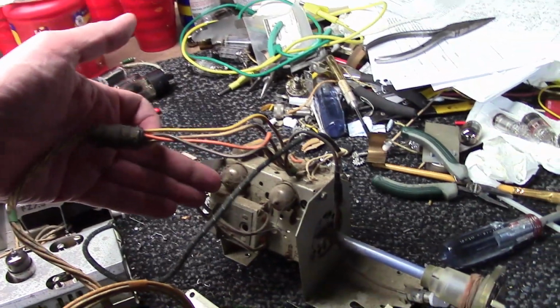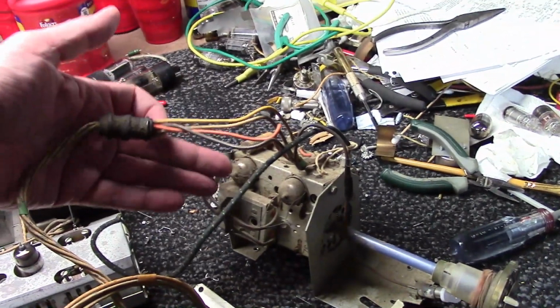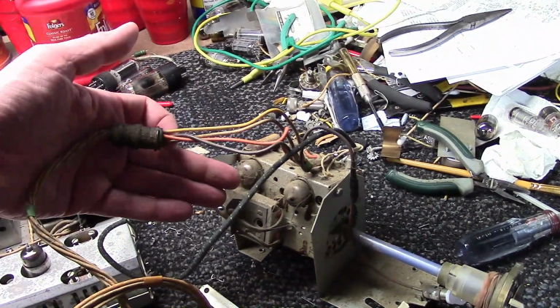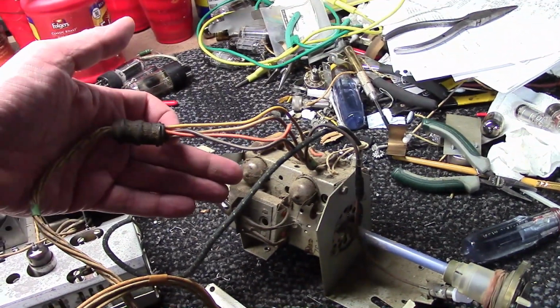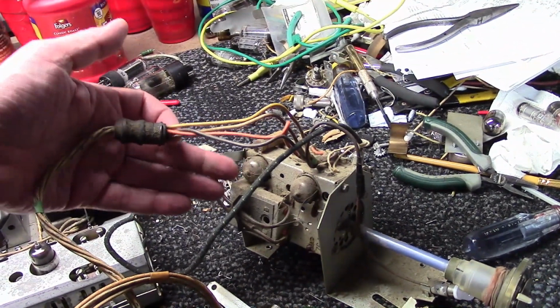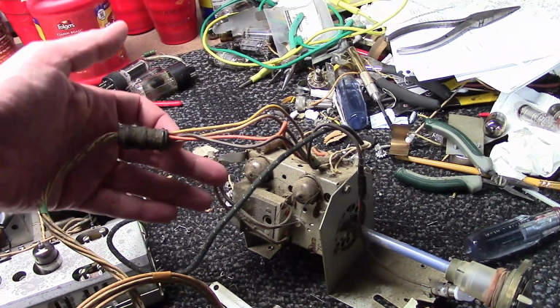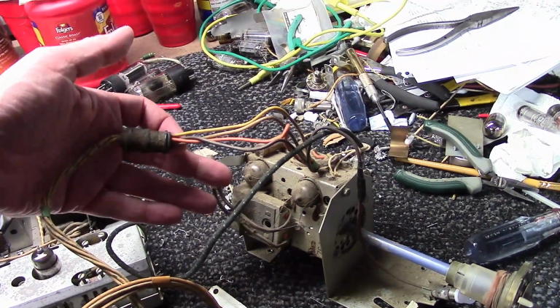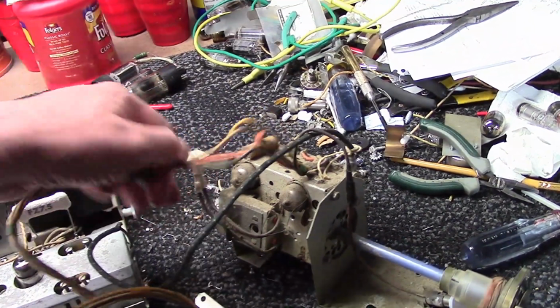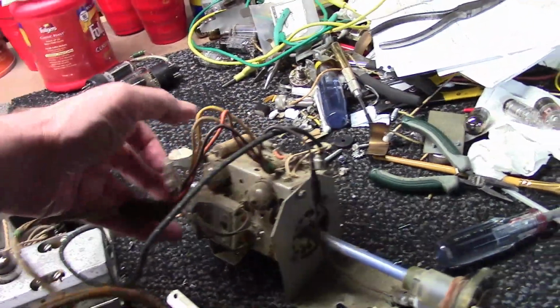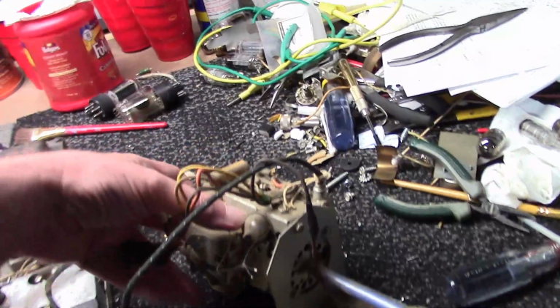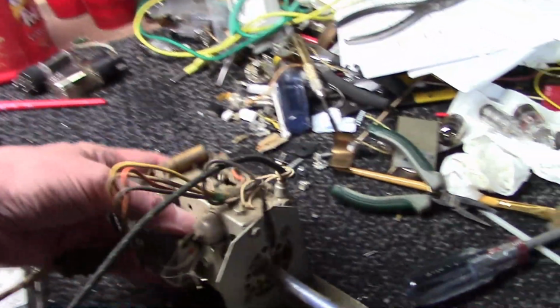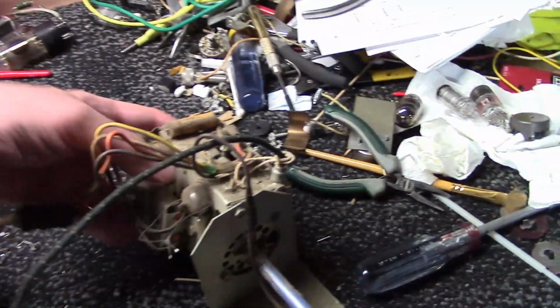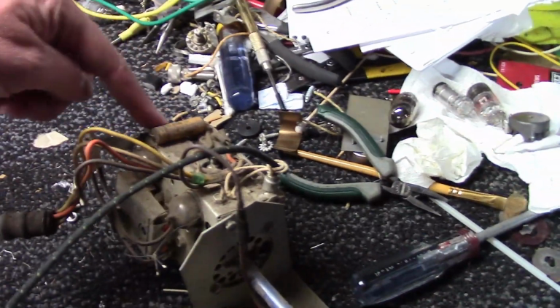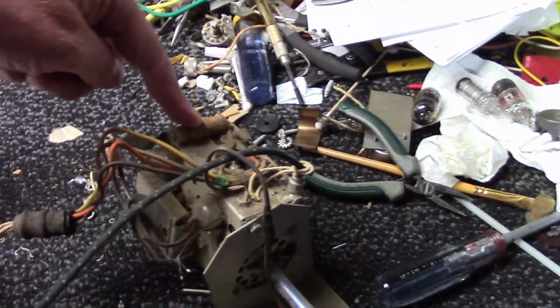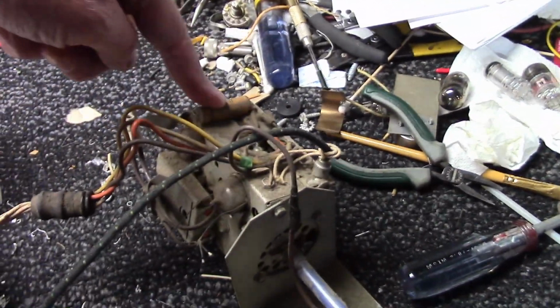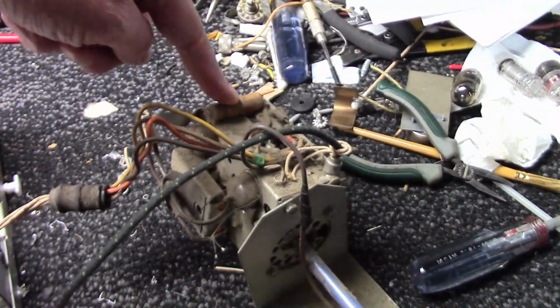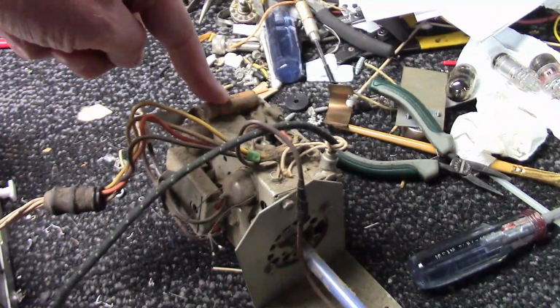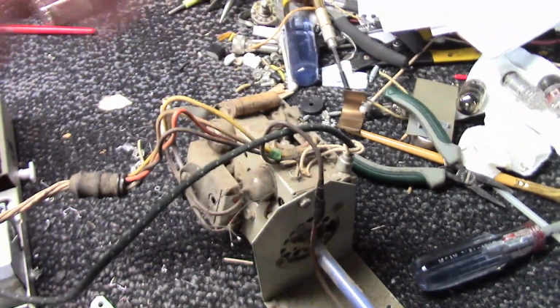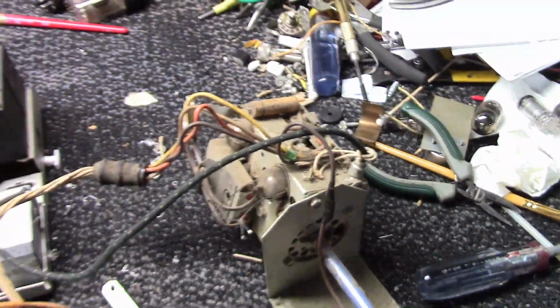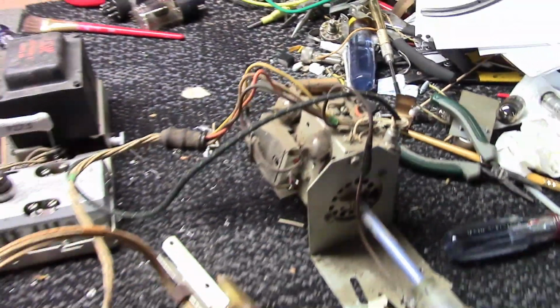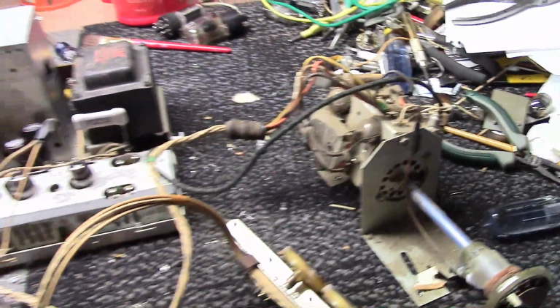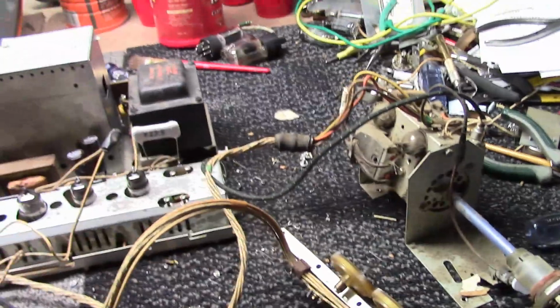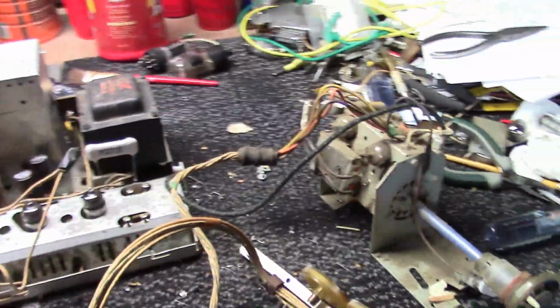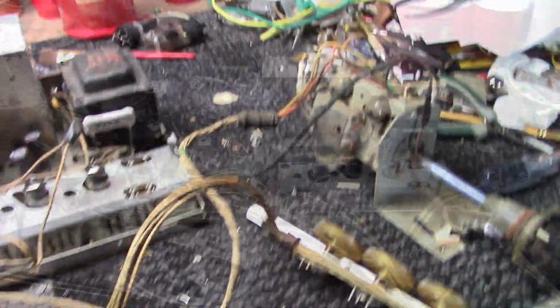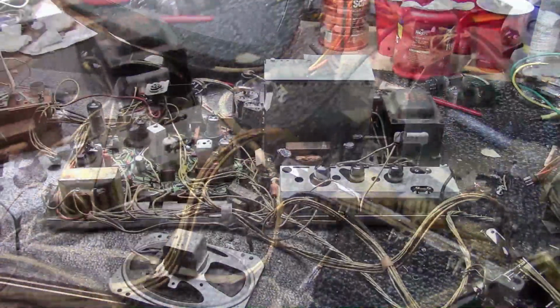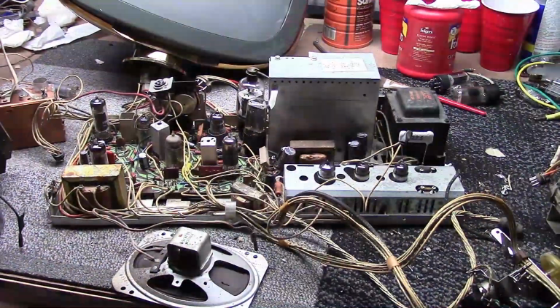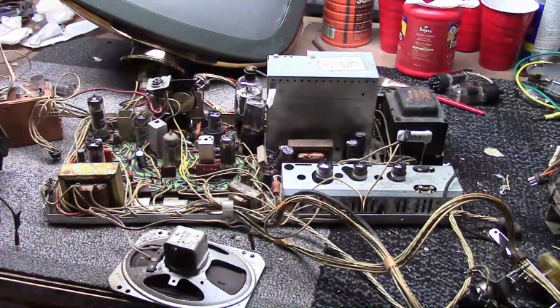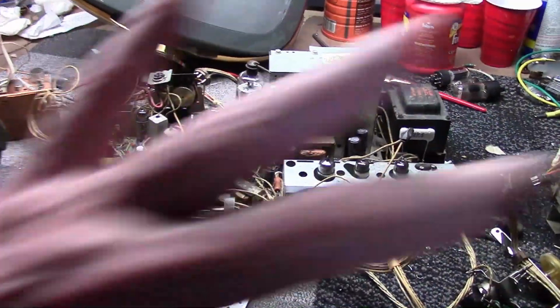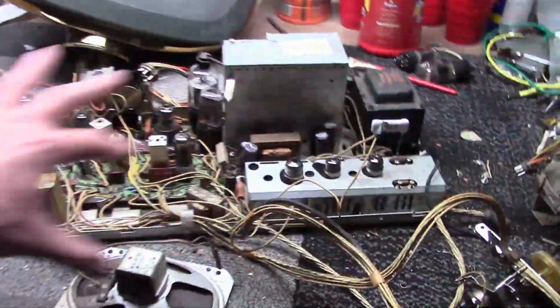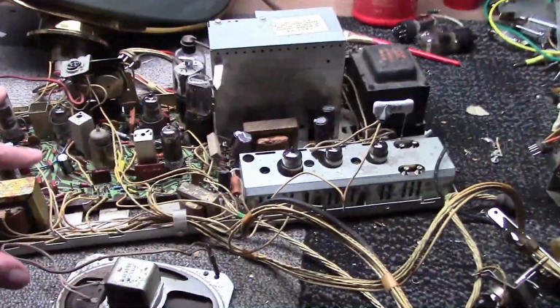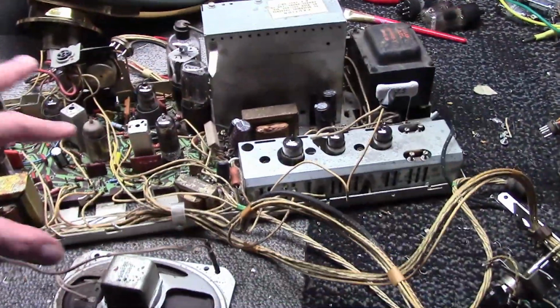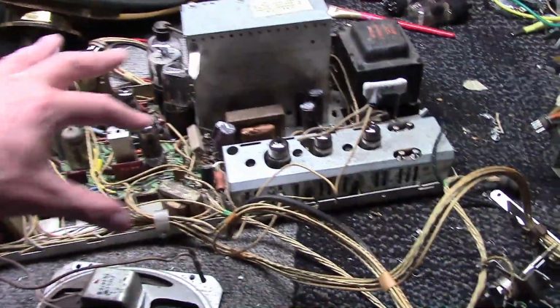The other cable going to it carries filament supply for the tubes, B+ supply, and AGC voltage. There's one capacitor on the tuner — that is the AGC cap. Don't forget to replace it; it's easy to overlook.